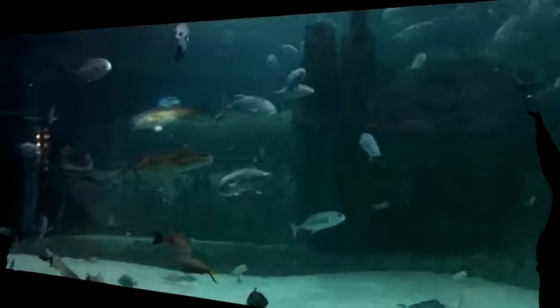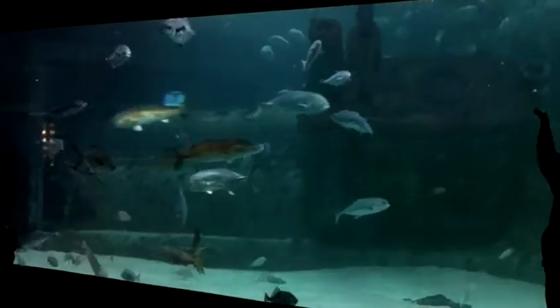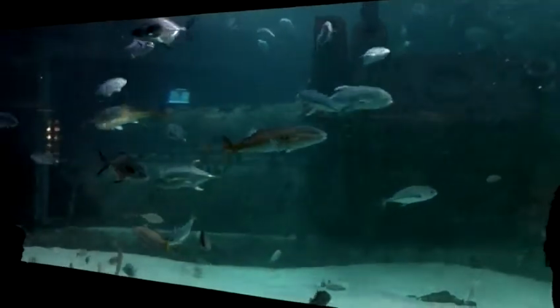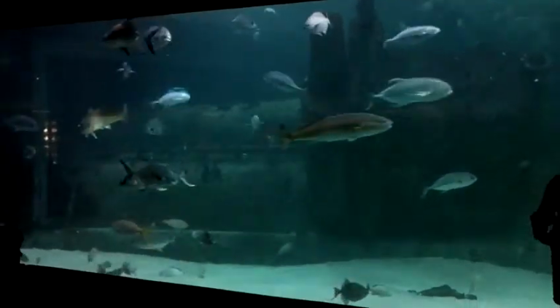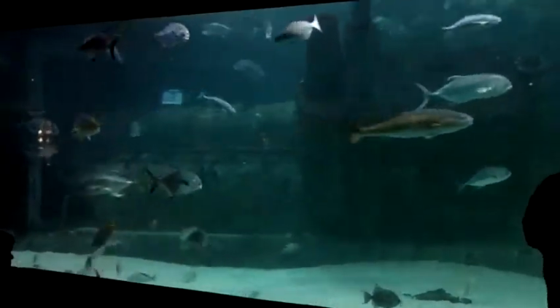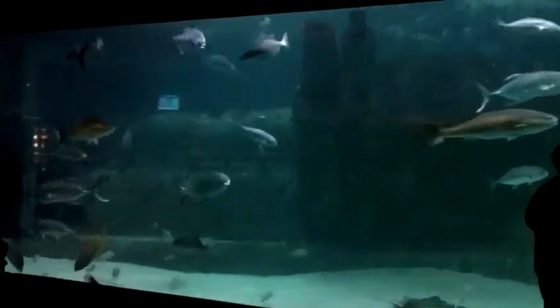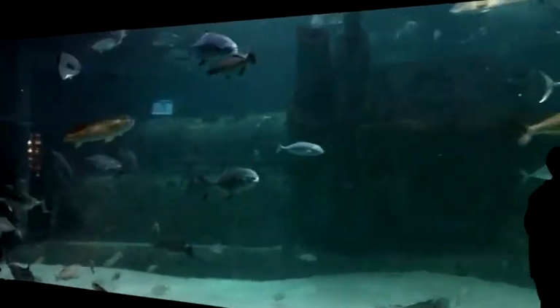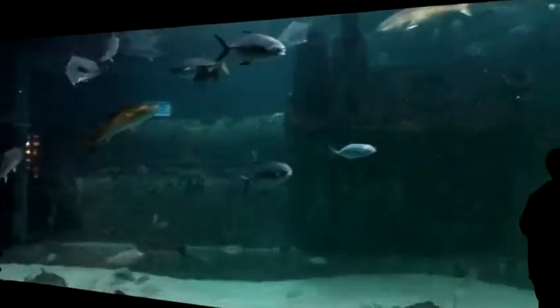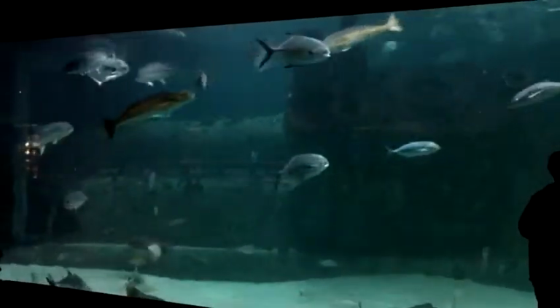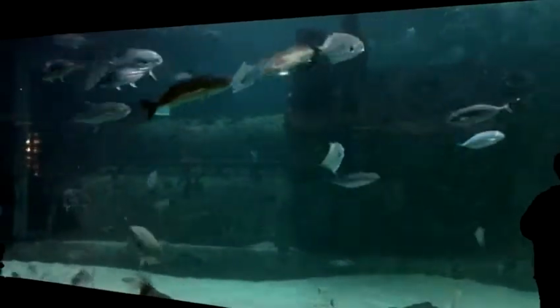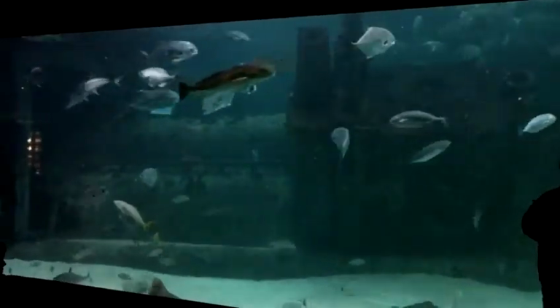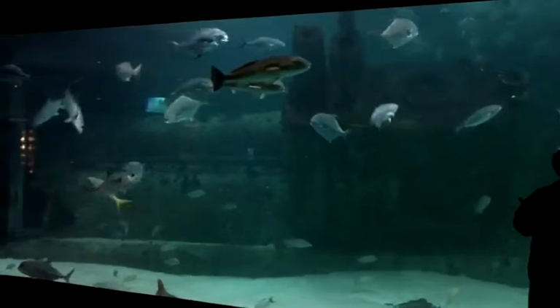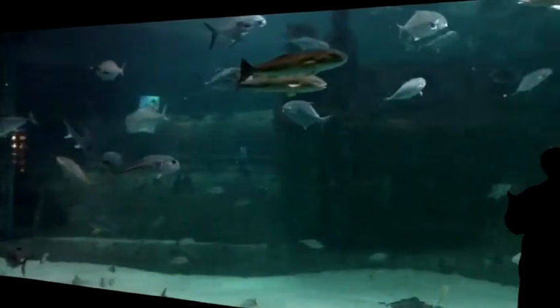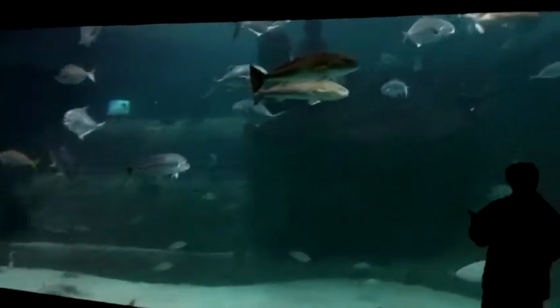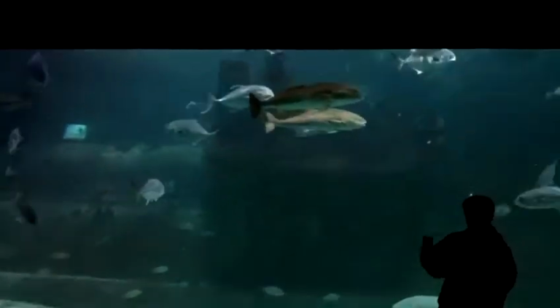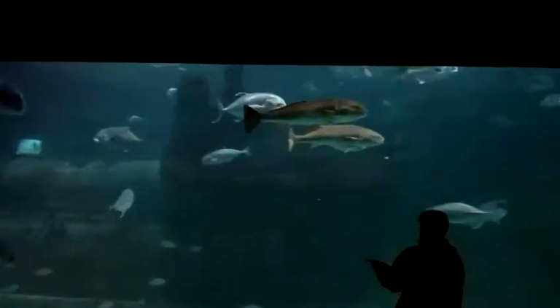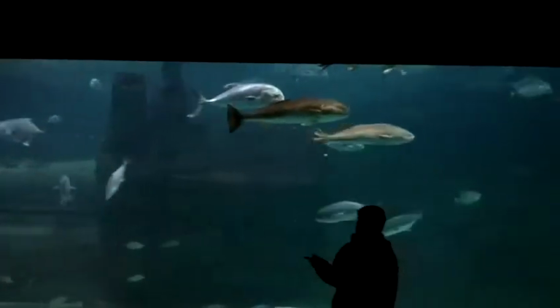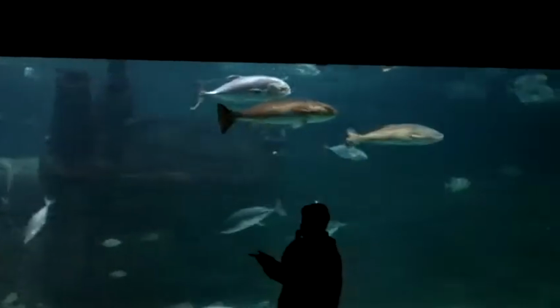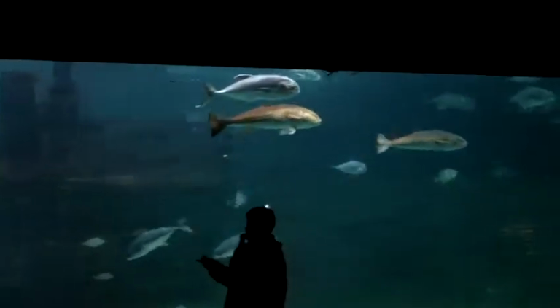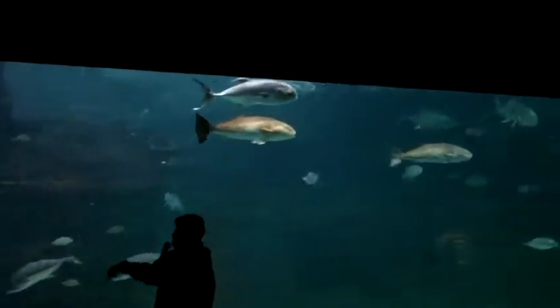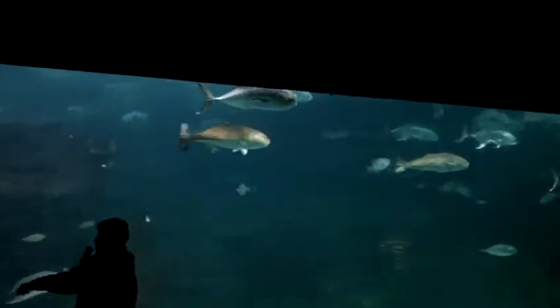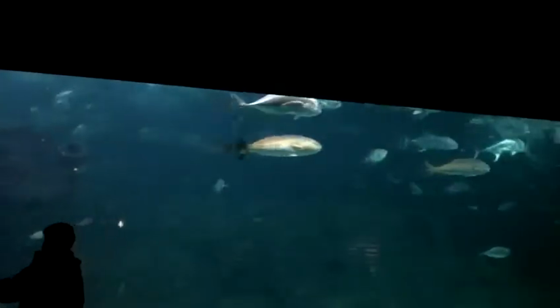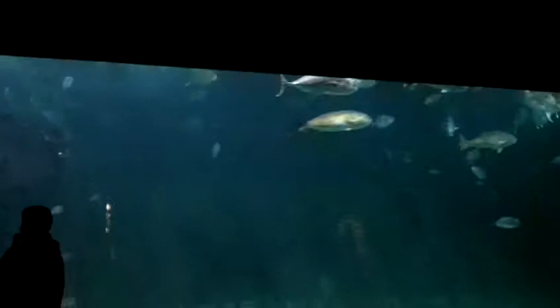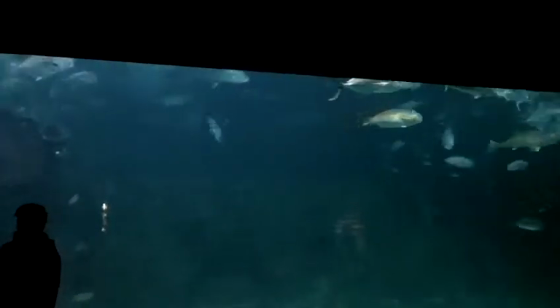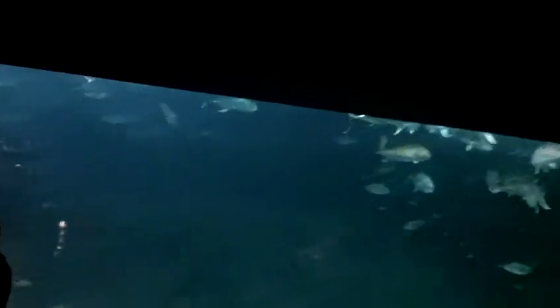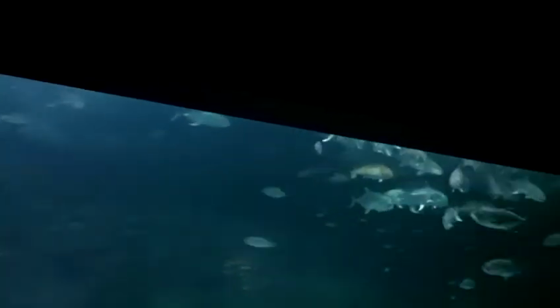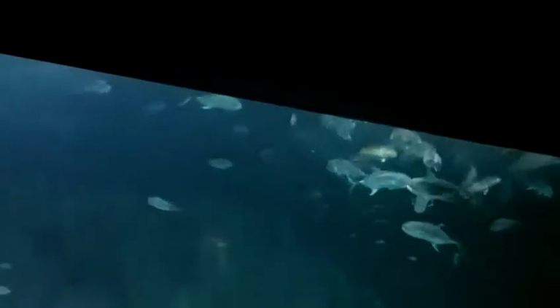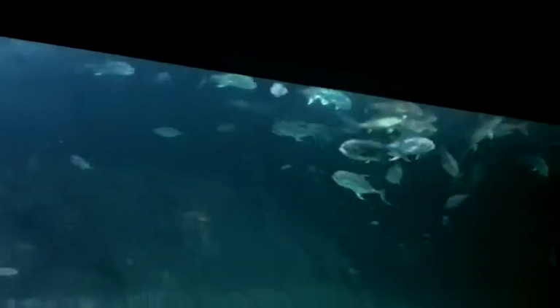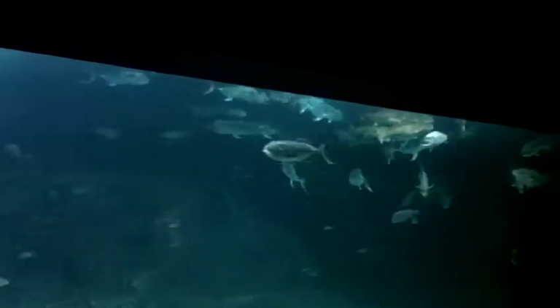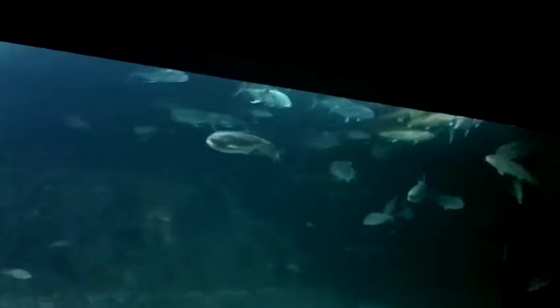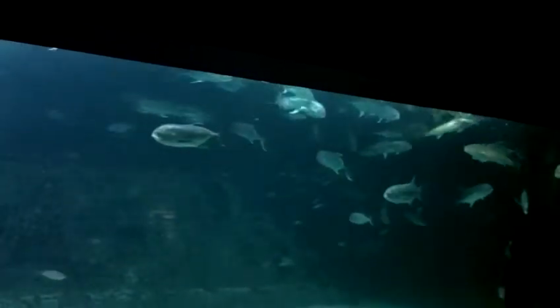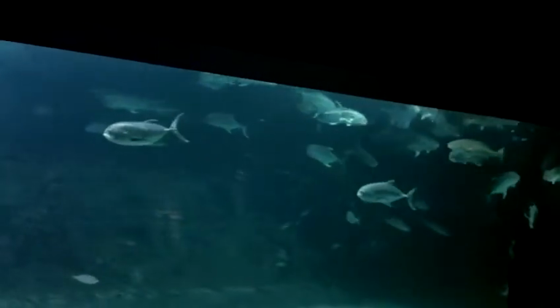We have people standing above the exhibit, and they have long poles. At the end of those poles, they're going to stick a large chunk of a fish or a whole fish like a bullet or a mackerel. Then lower that fish into the water, so if the shark swims by, it can reach out and grab that fish right off of the pole.